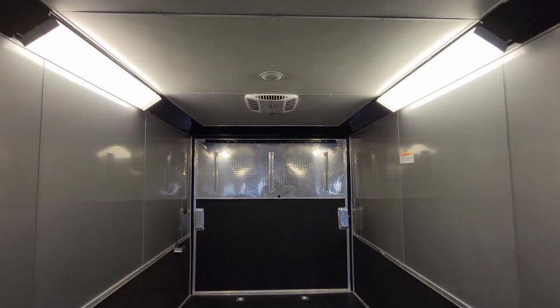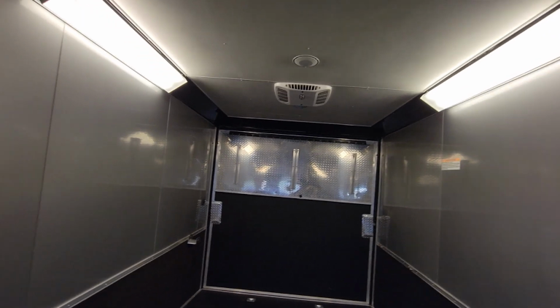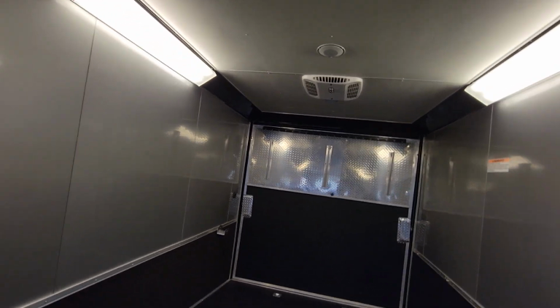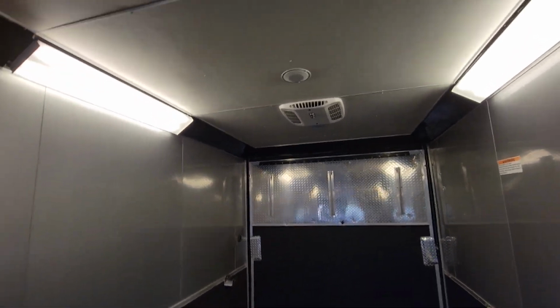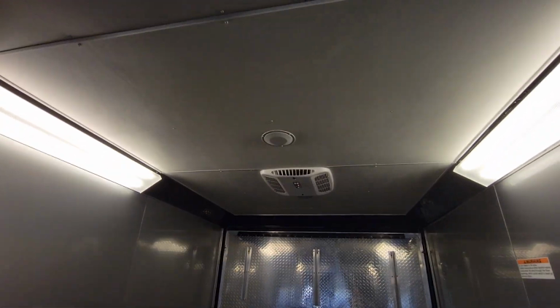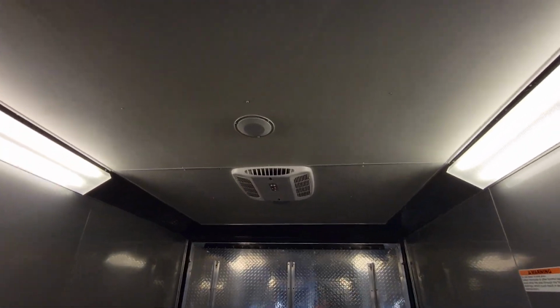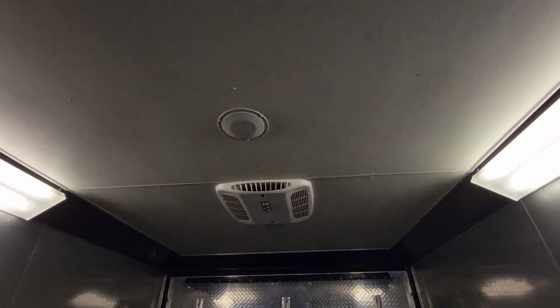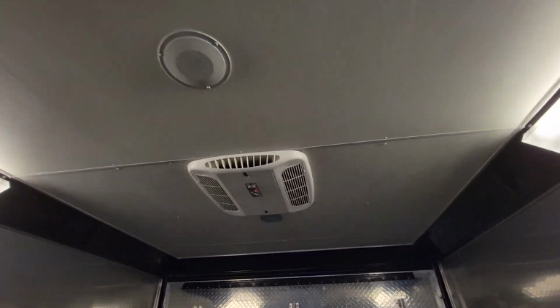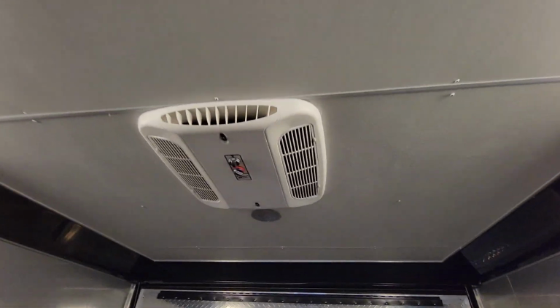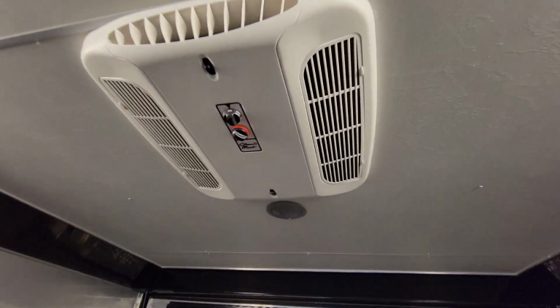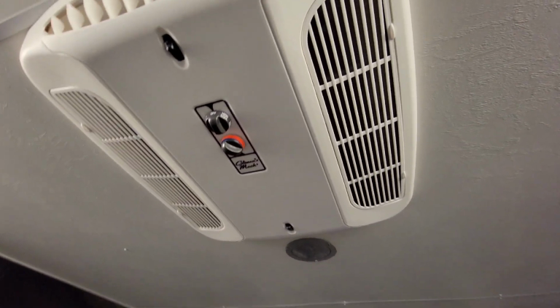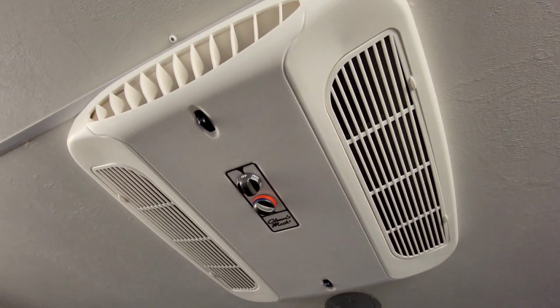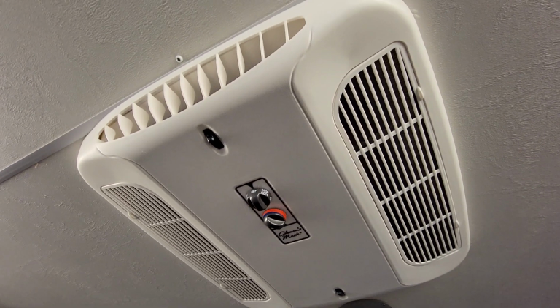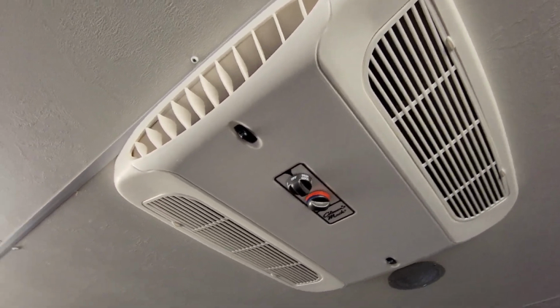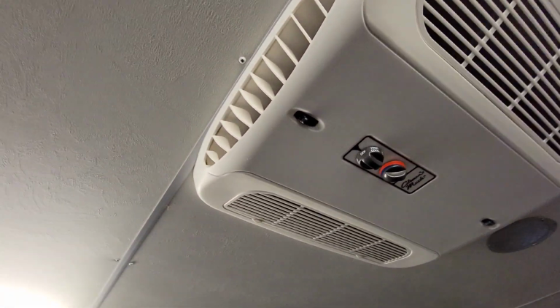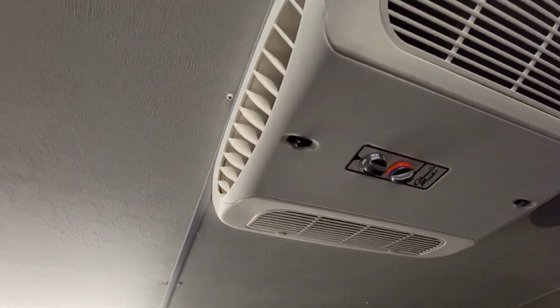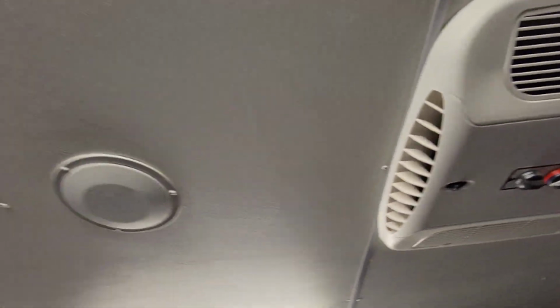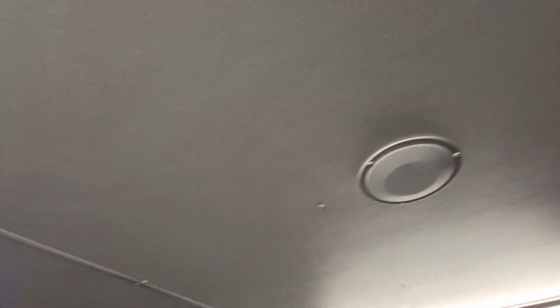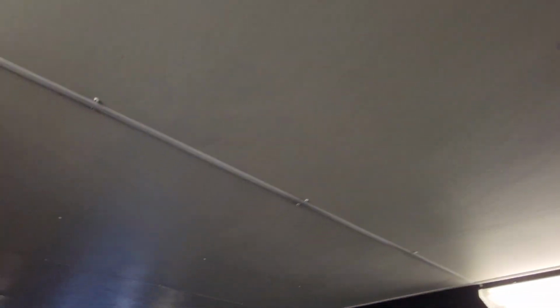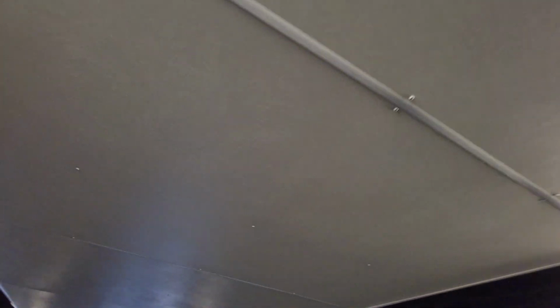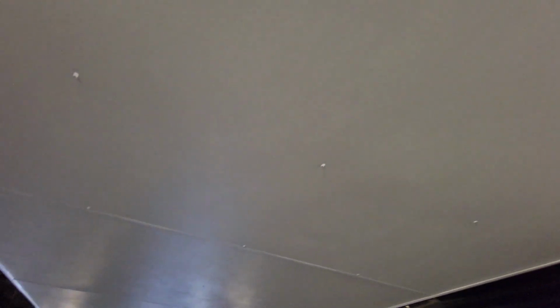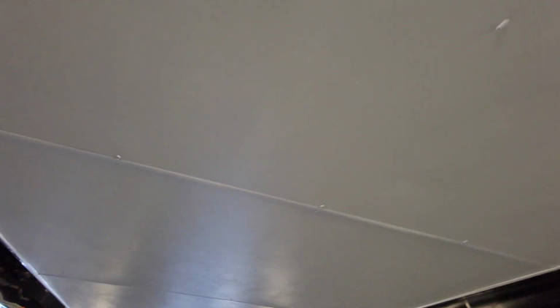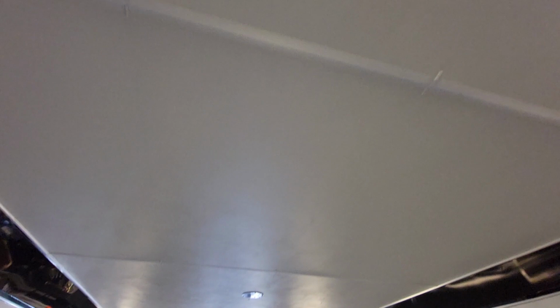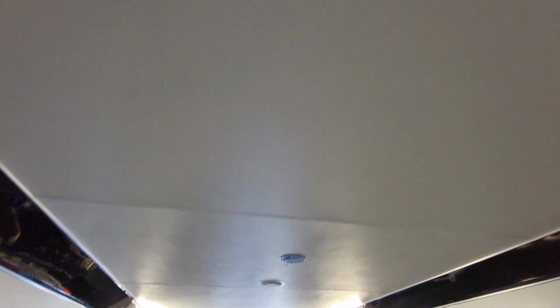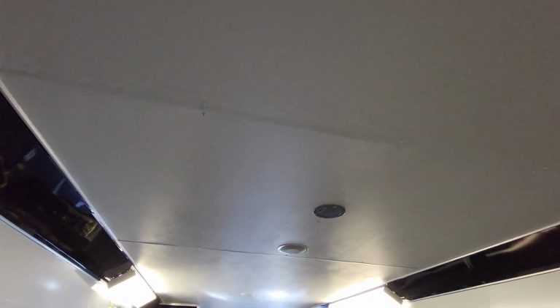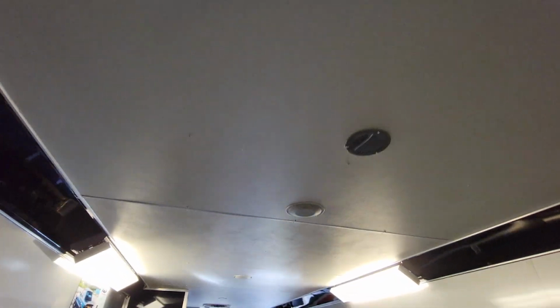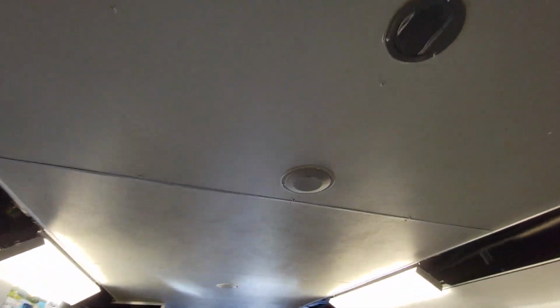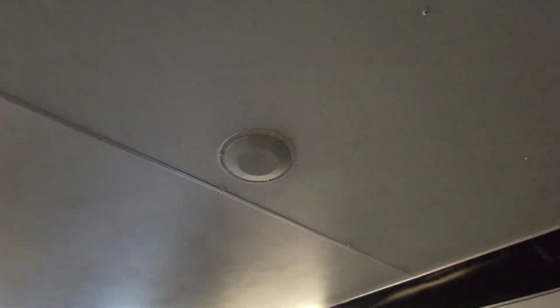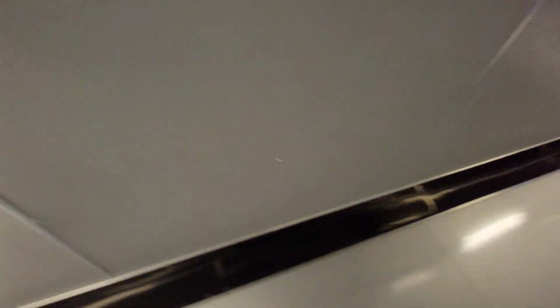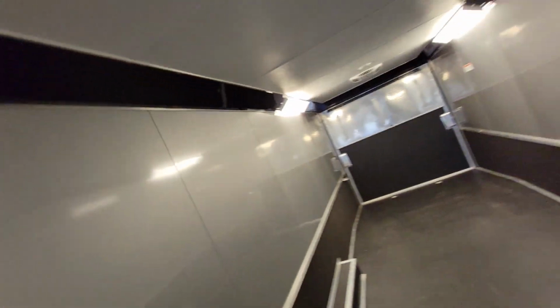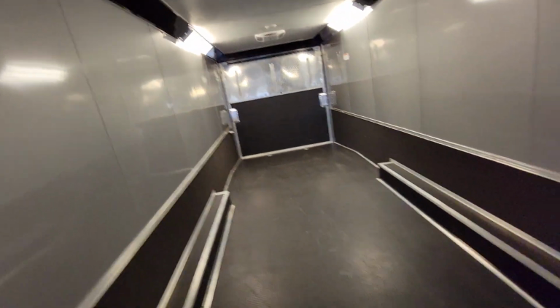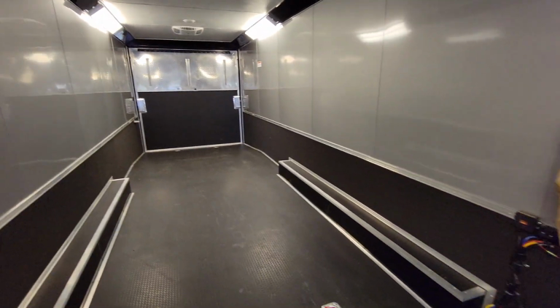Two air conditioners — two AC units — brand new. Looks like he's got three speakers too. Very cool.